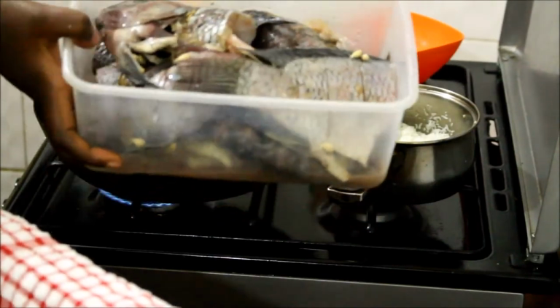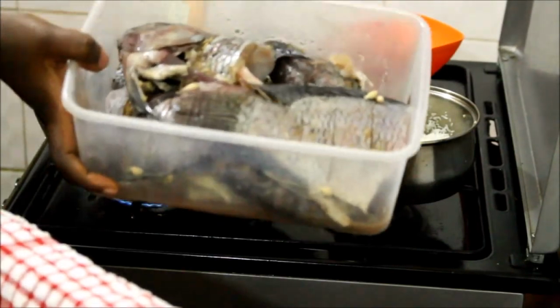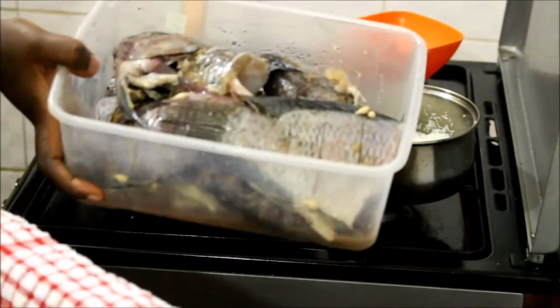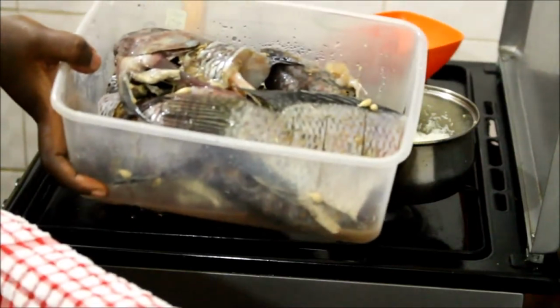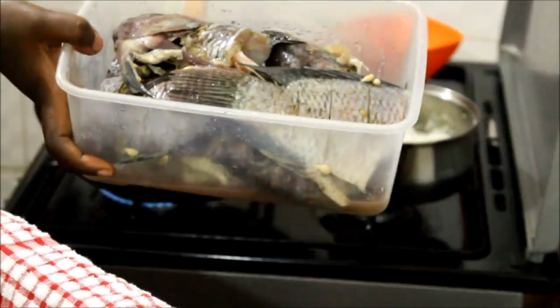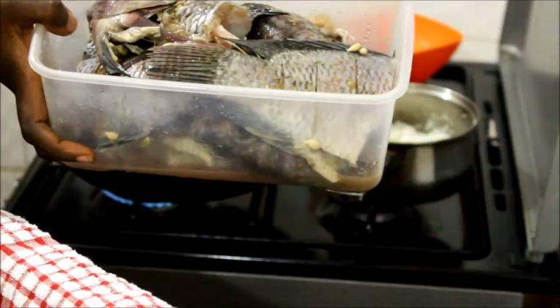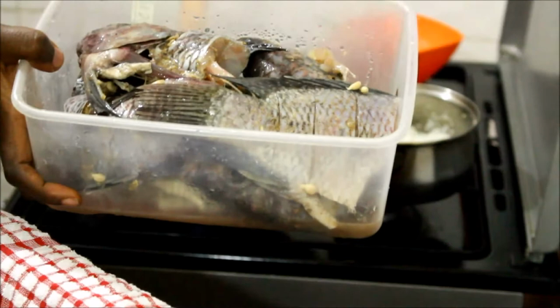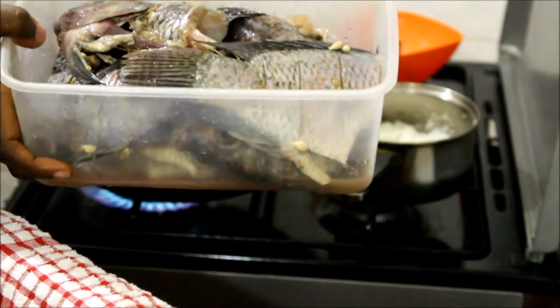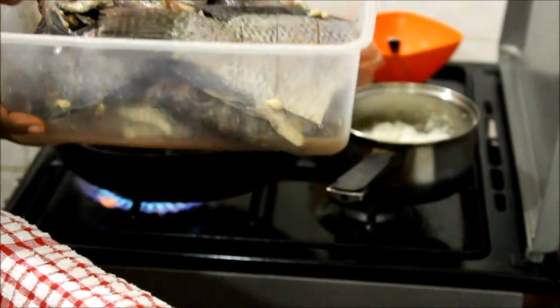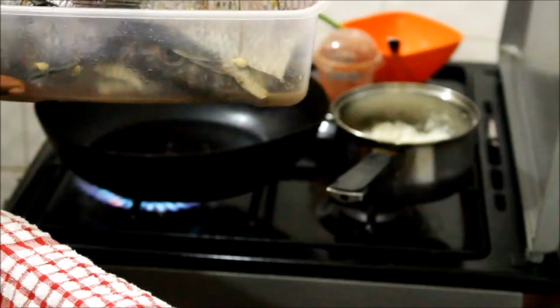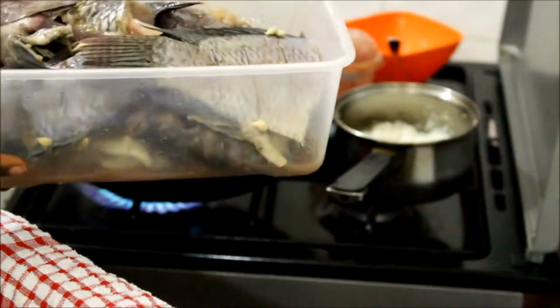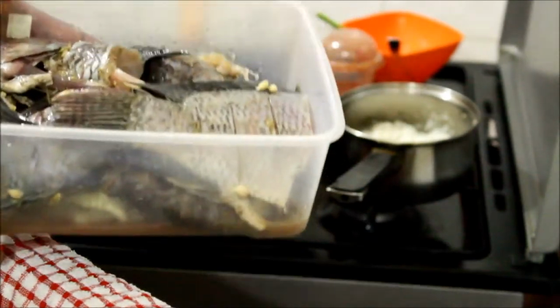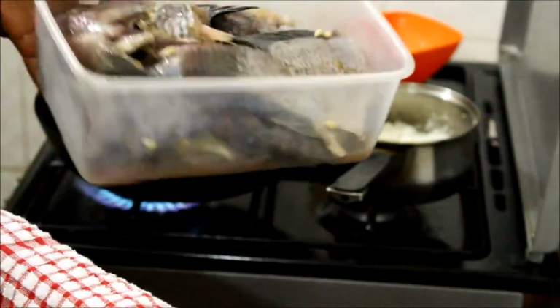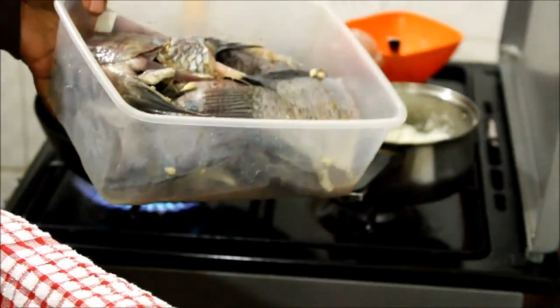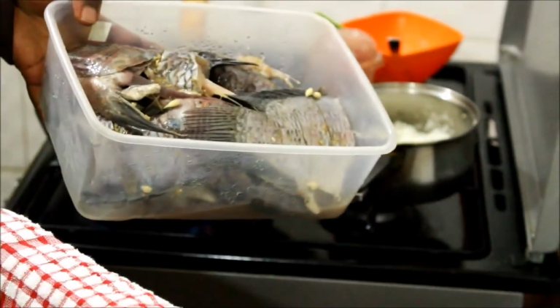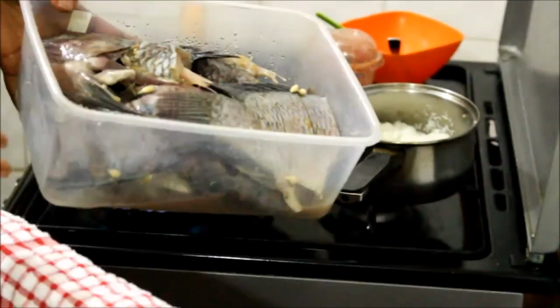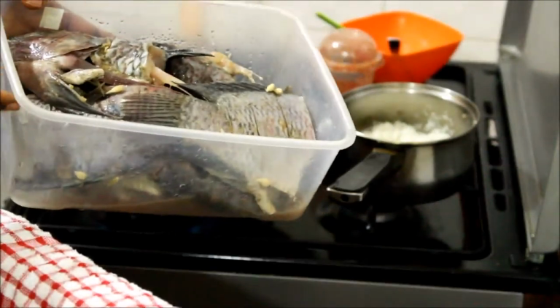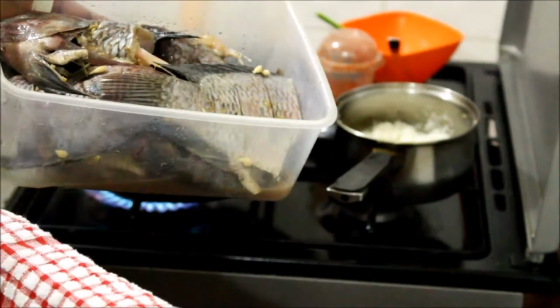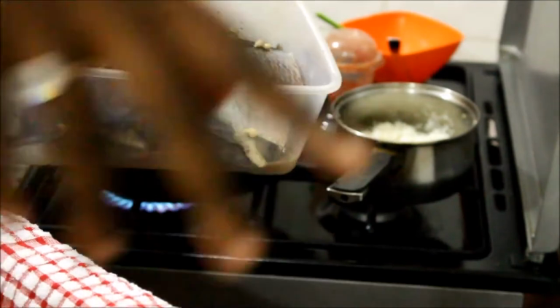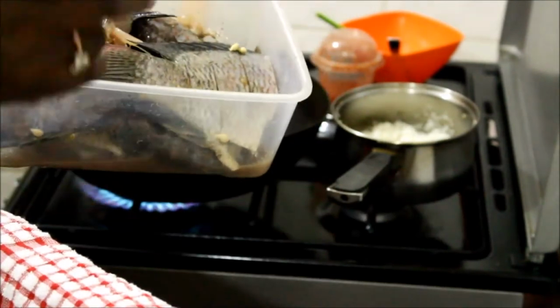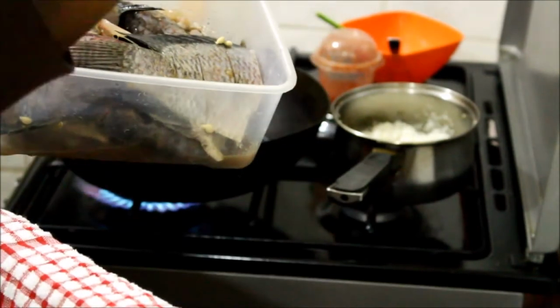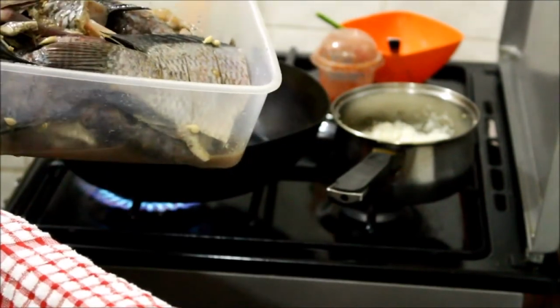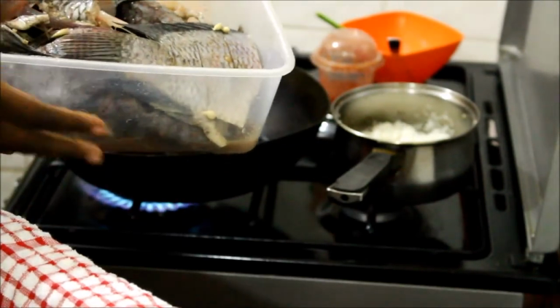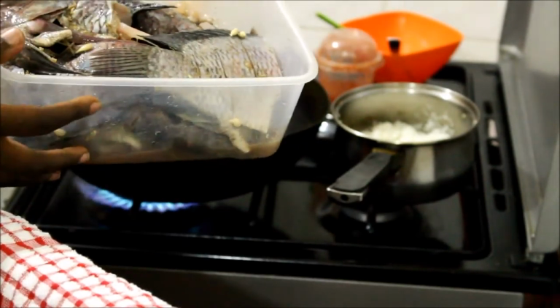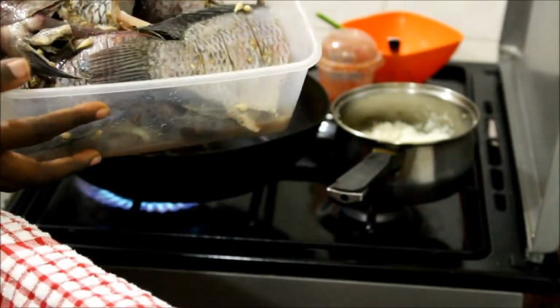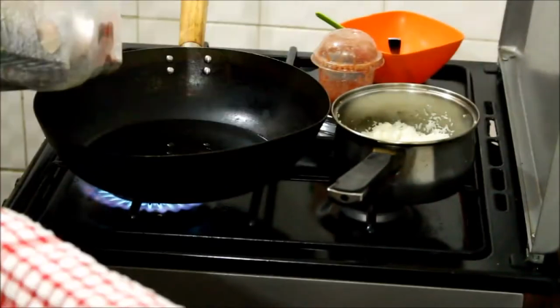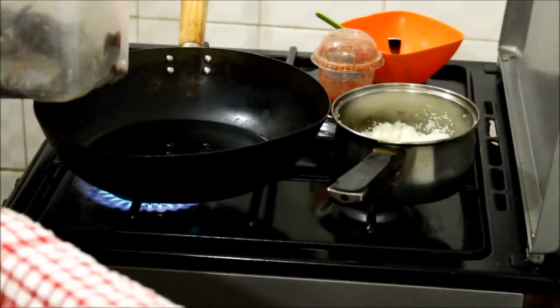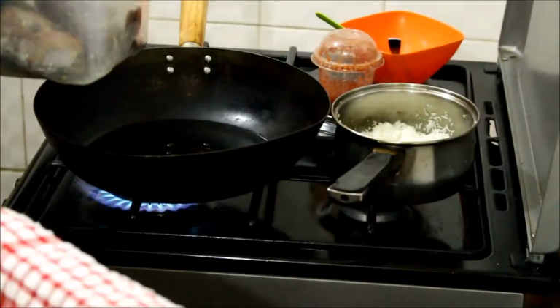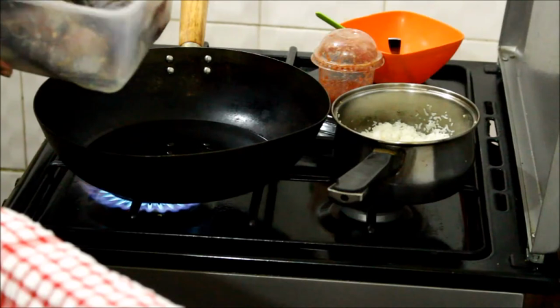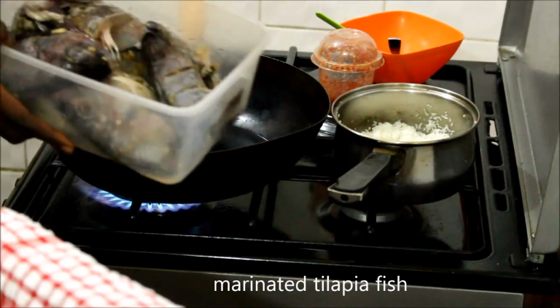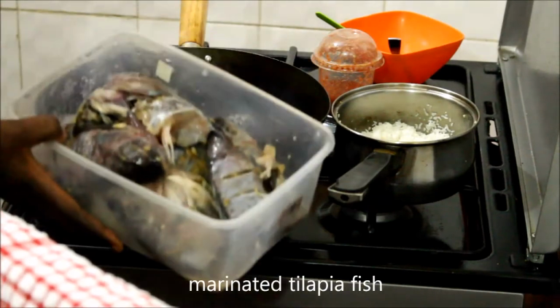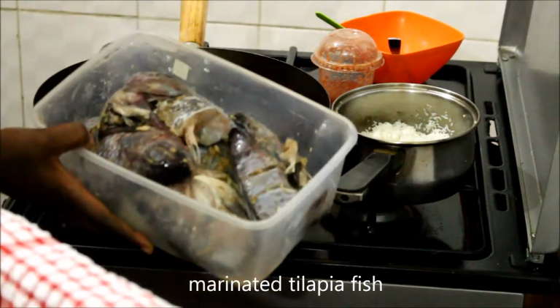So today I'm cooking fish. I'm frying it. I already marinated it, and if you want to see the video of how I marinate my fish, I'll leave it up there. It's a tilapia fish.